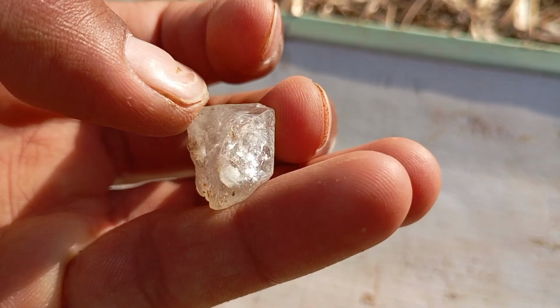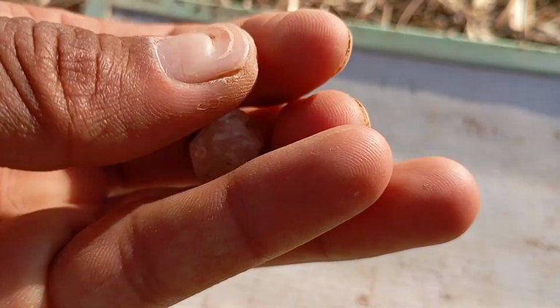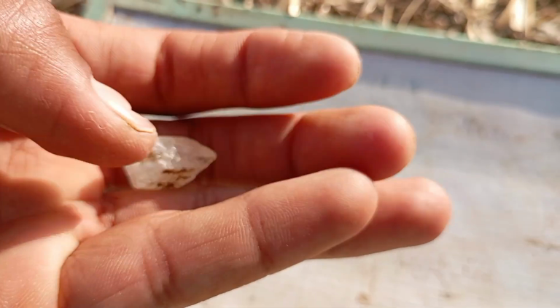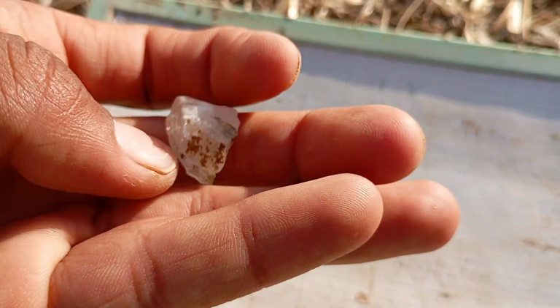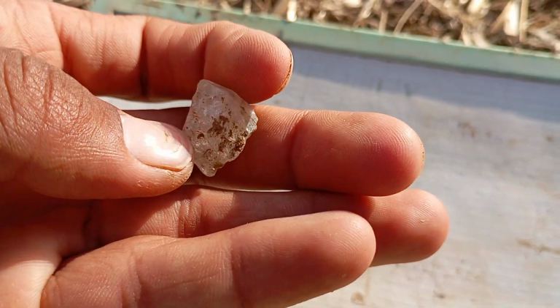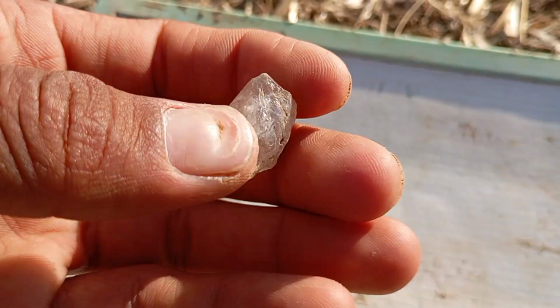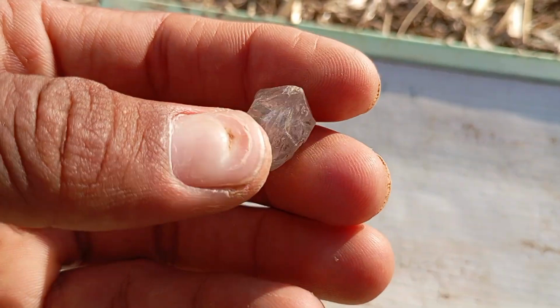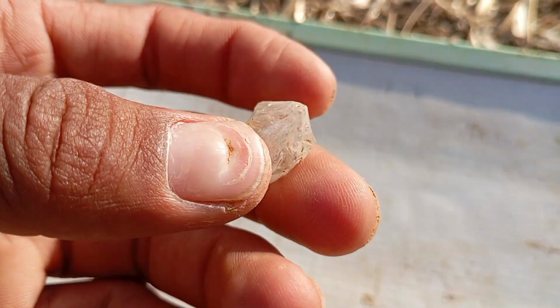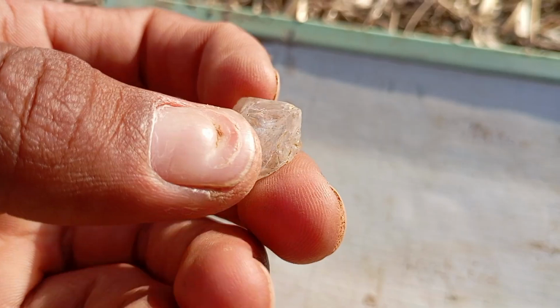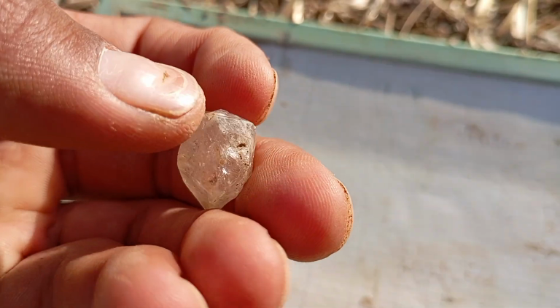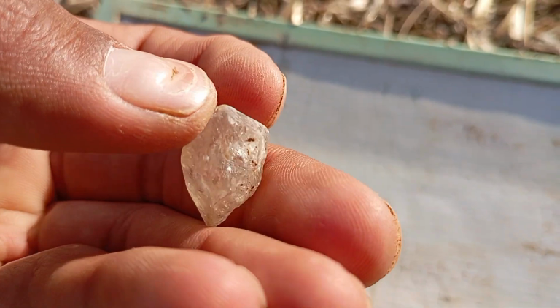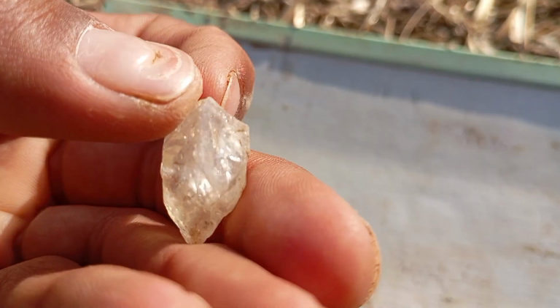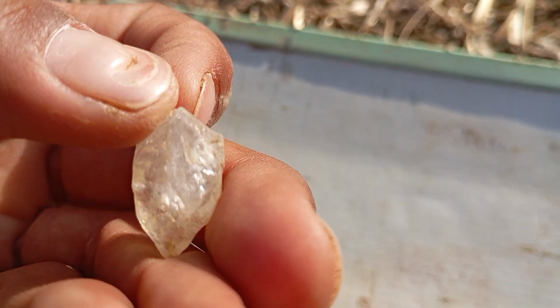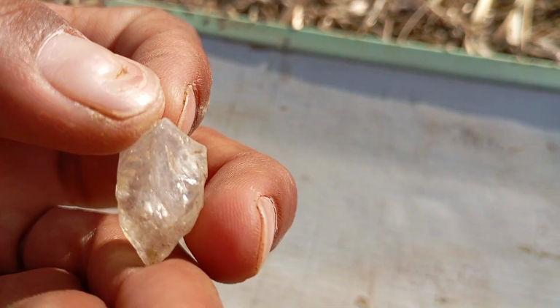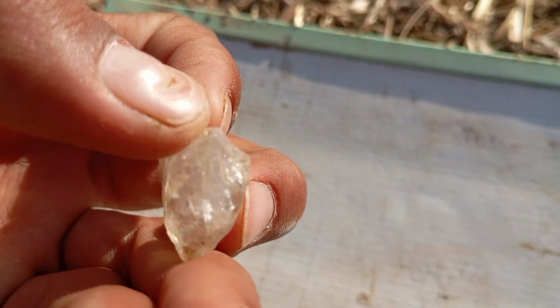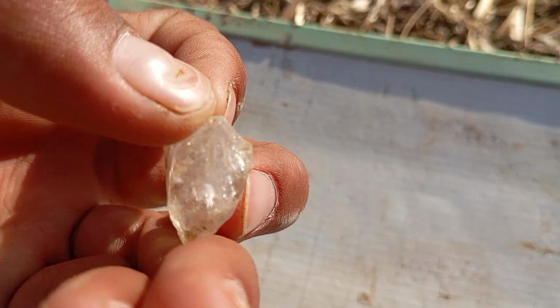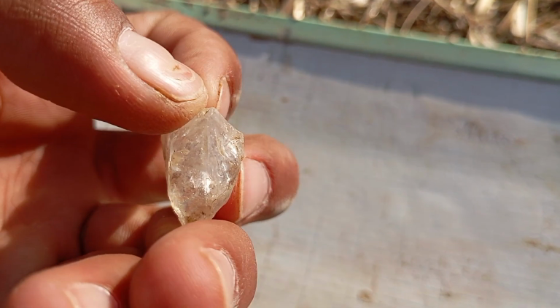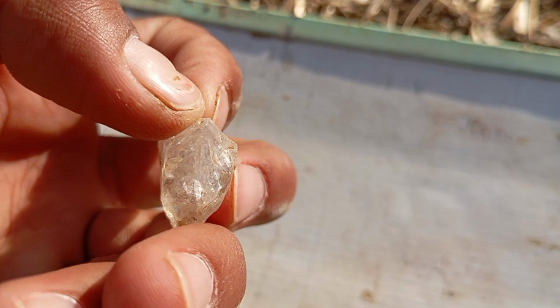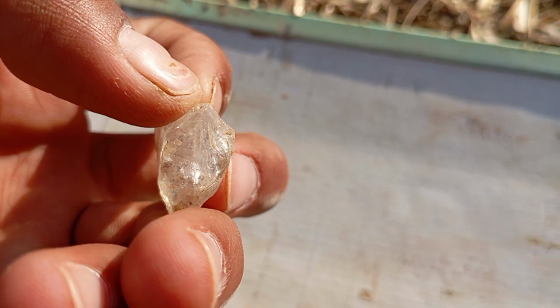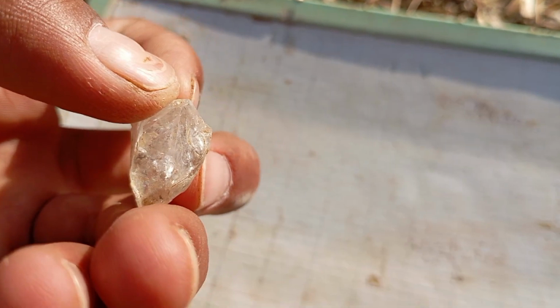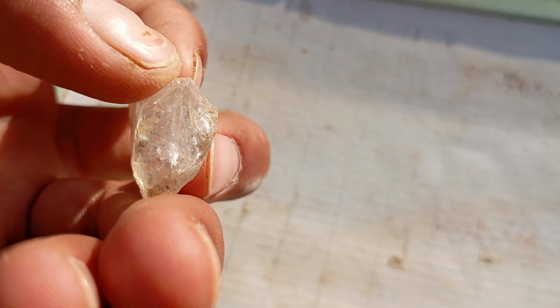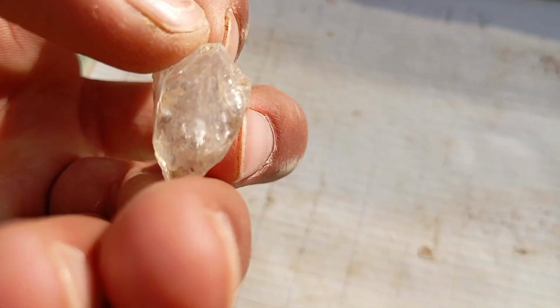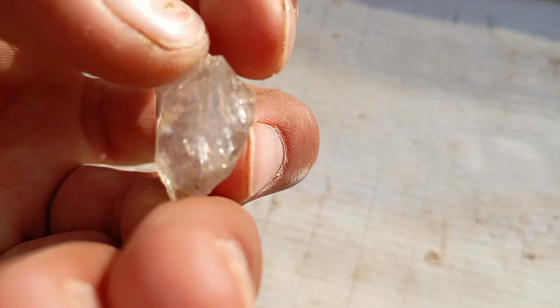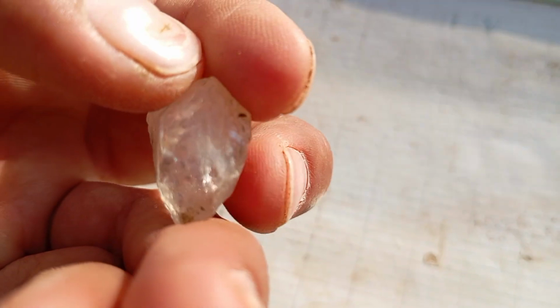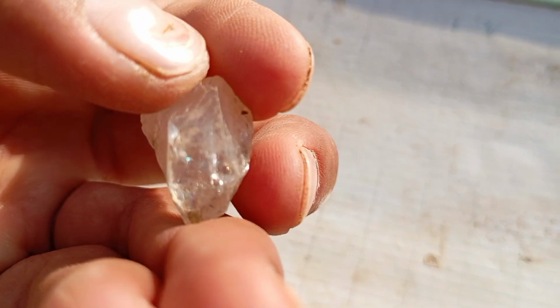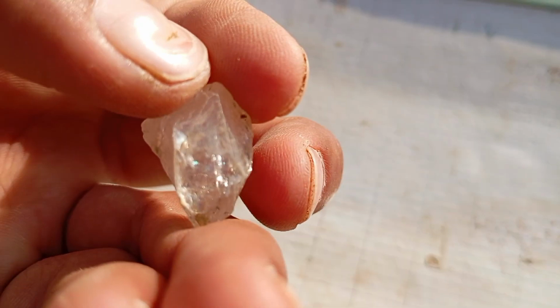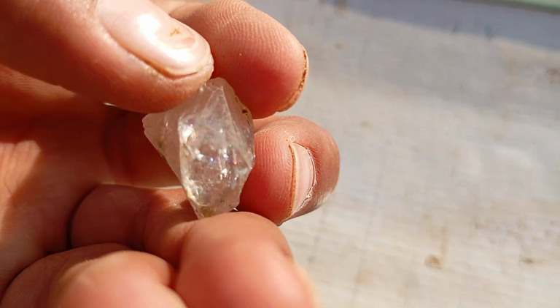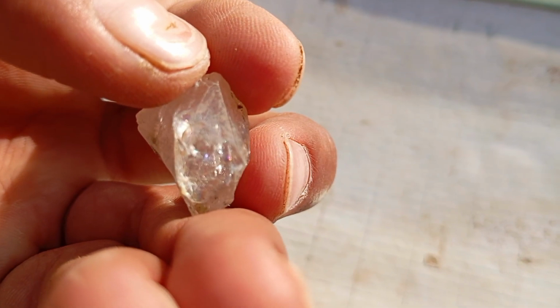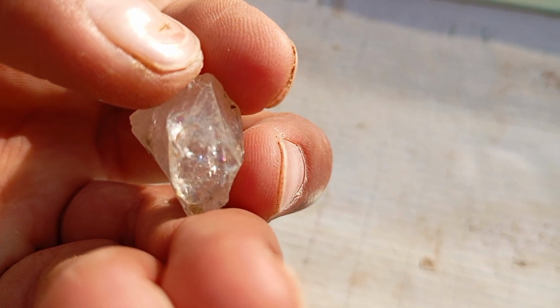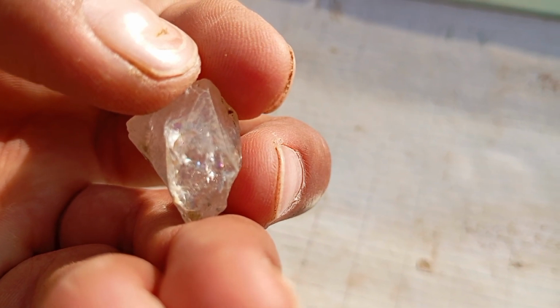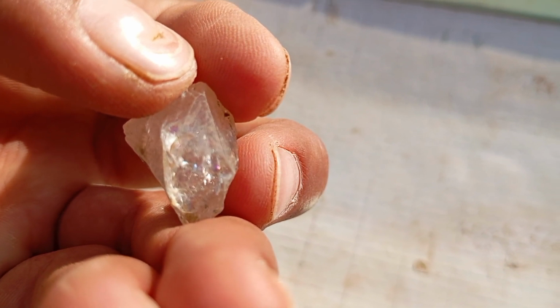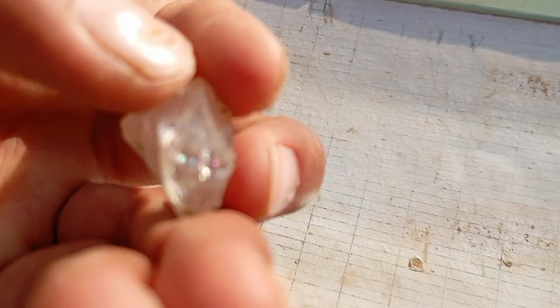3. The Water Test, Density Test. Fill a glass with water and gently drop your stone inside. A real diamond will sink due to its high density. A fake diamond or quartz will often float or sink slowly.